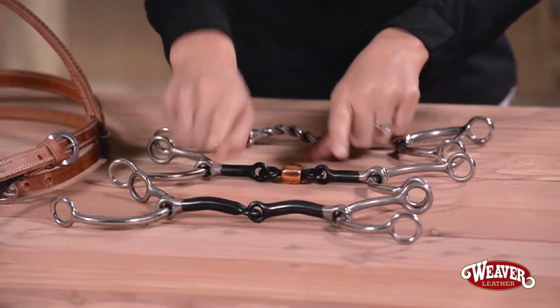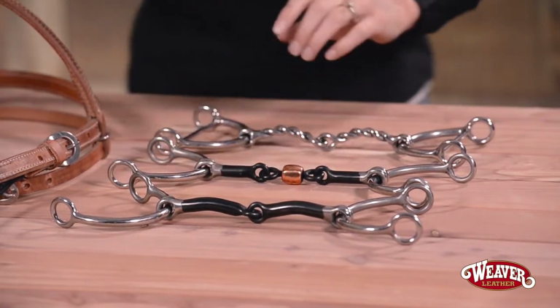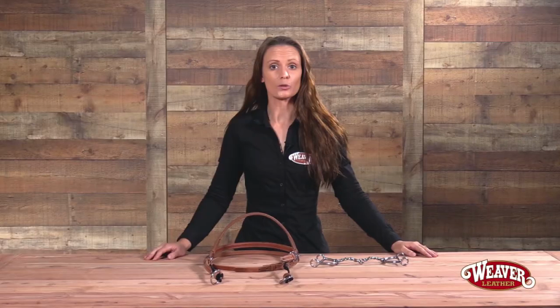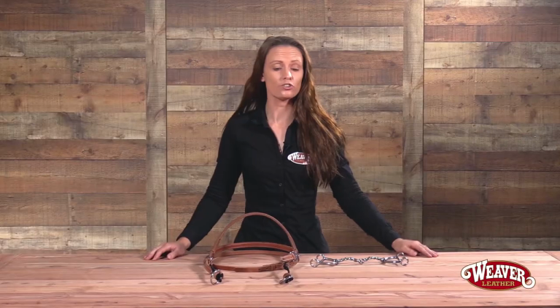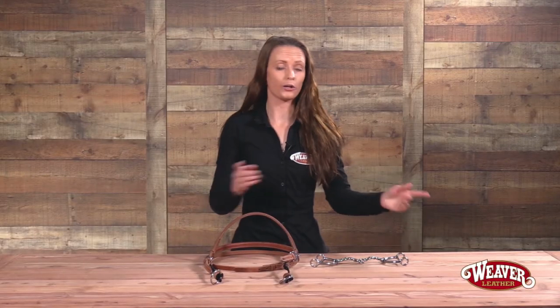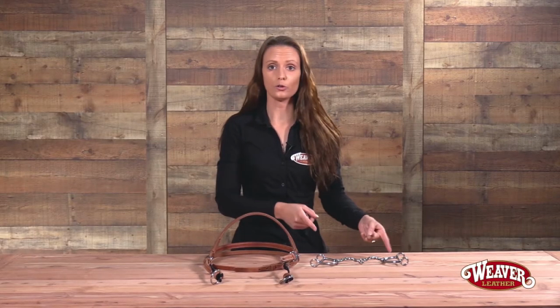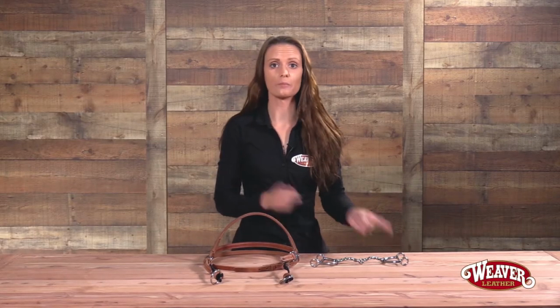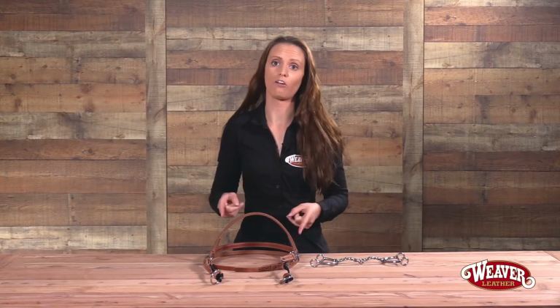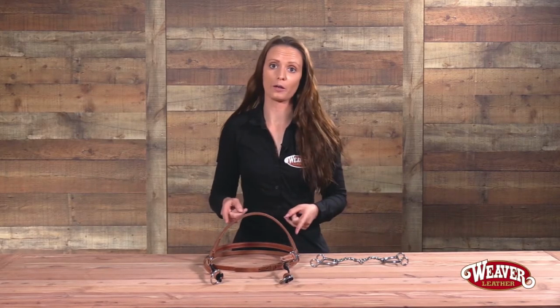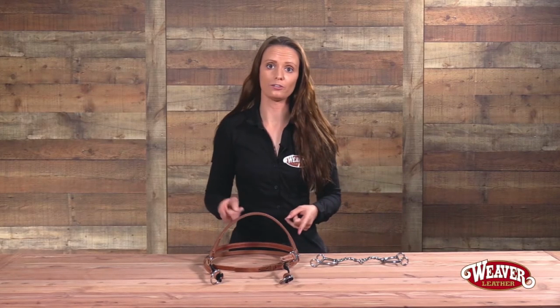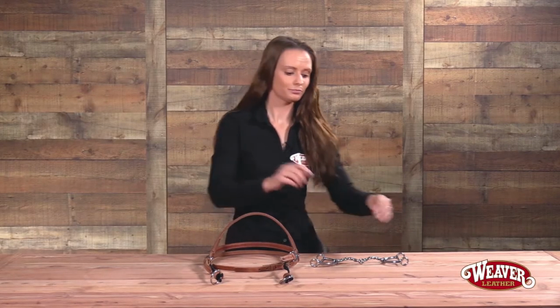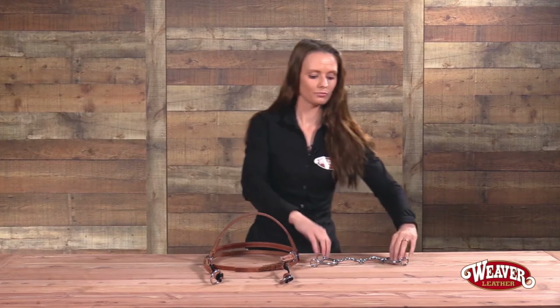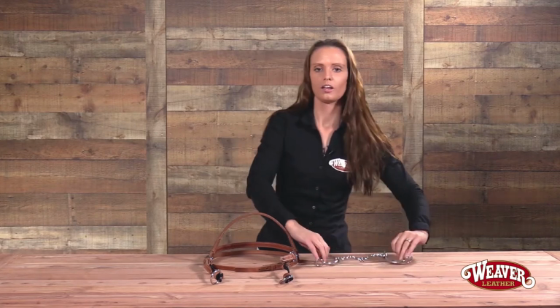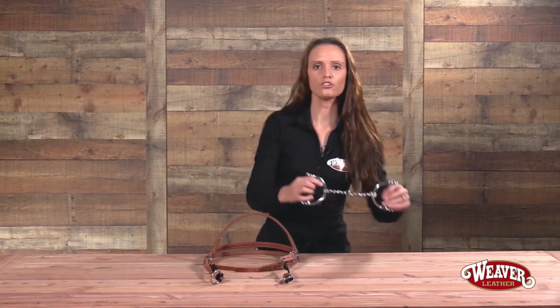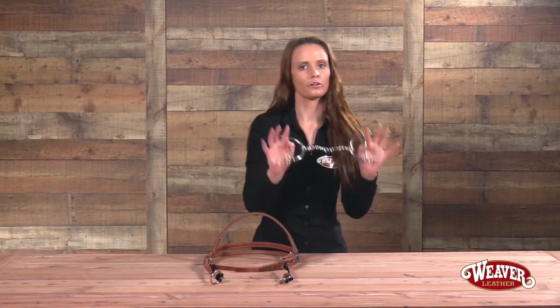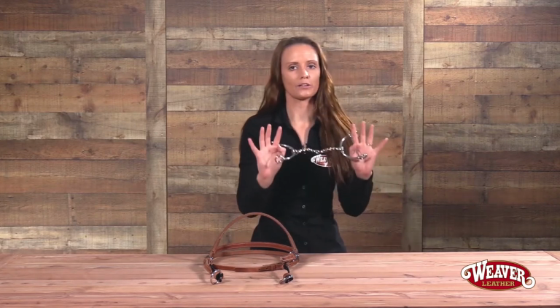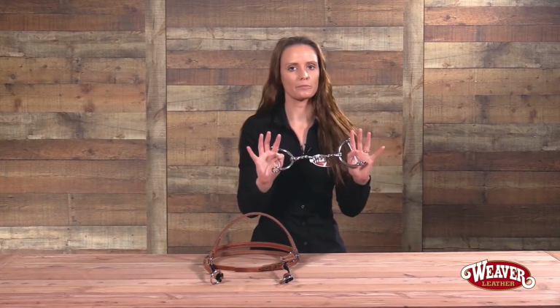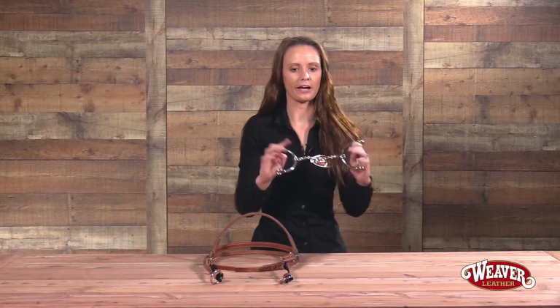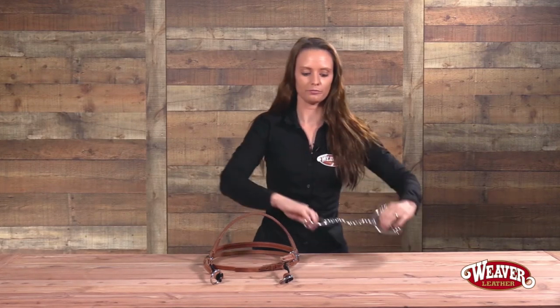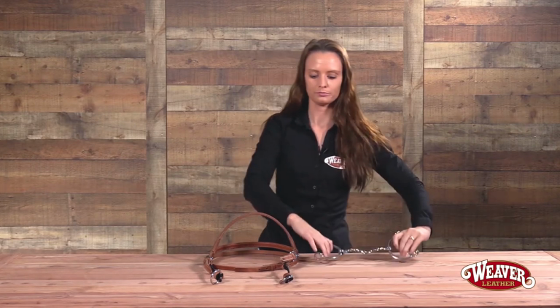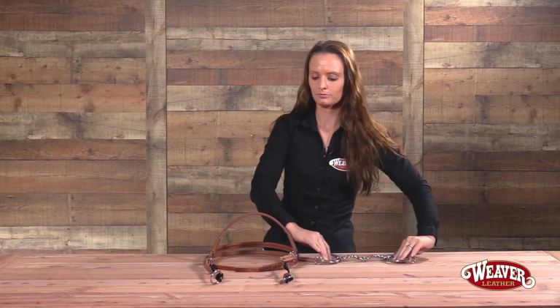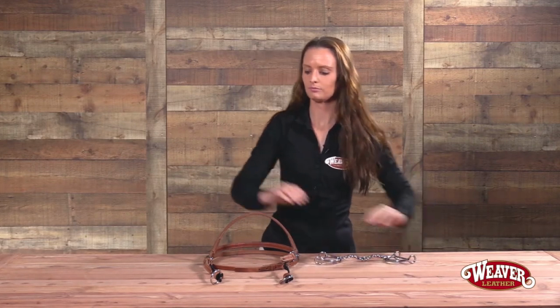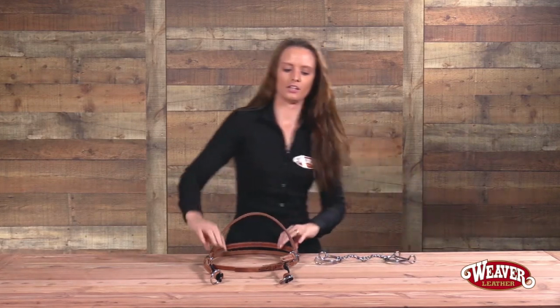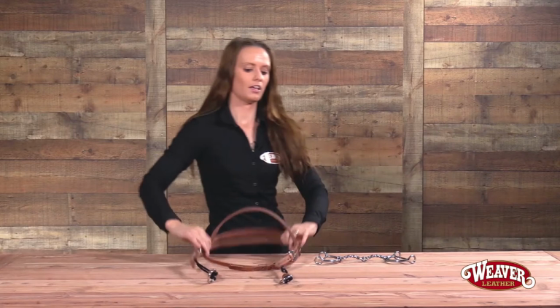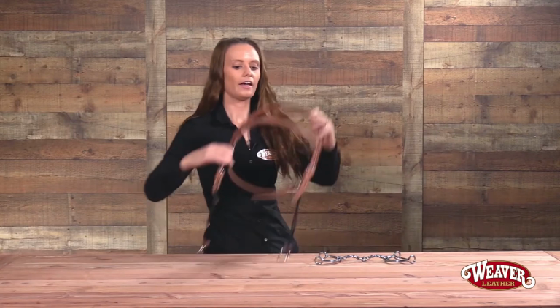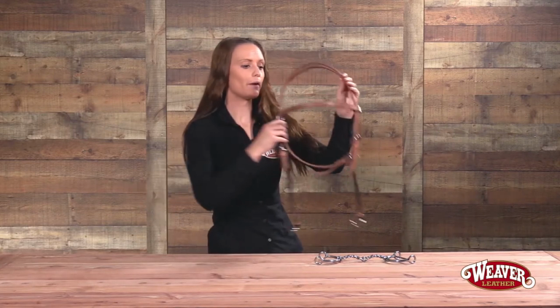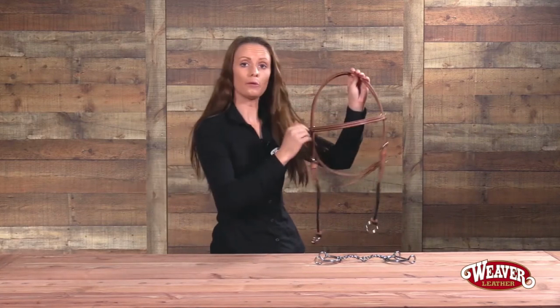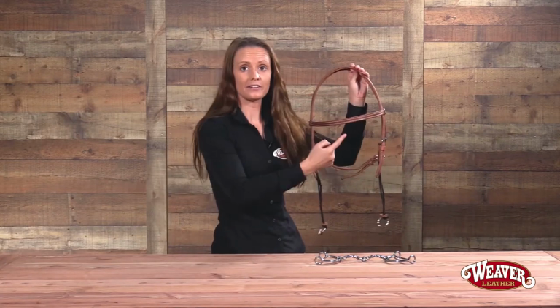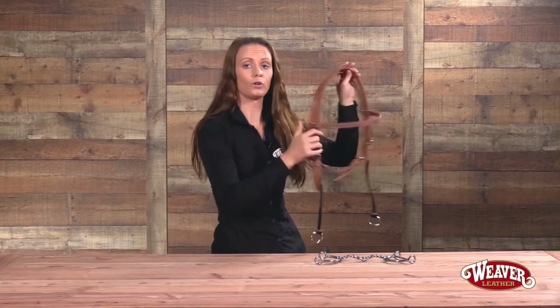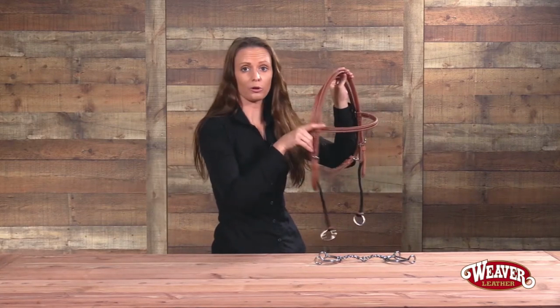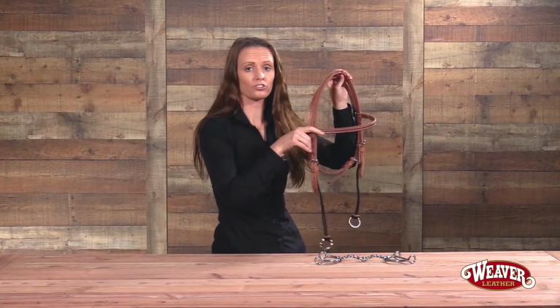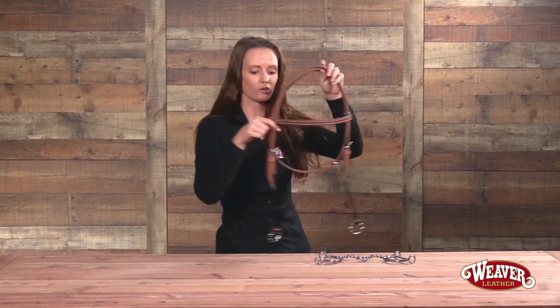Now what I'm going to do is teach you how to put your gag bit on your gag bridle. I chose my twisted mouth gag bit and my brow band style with a throat latch headstall.